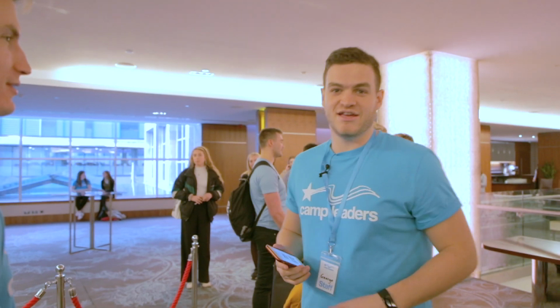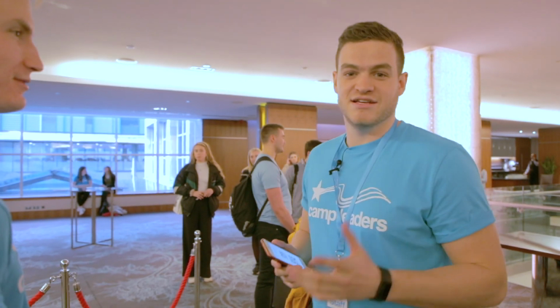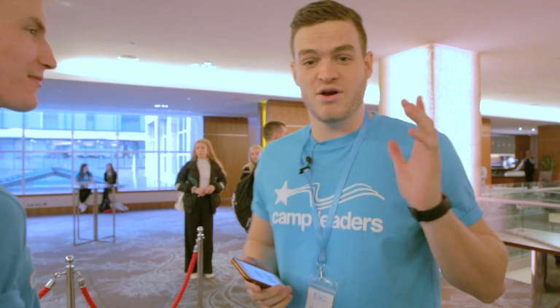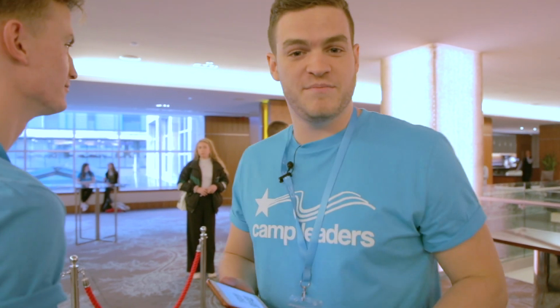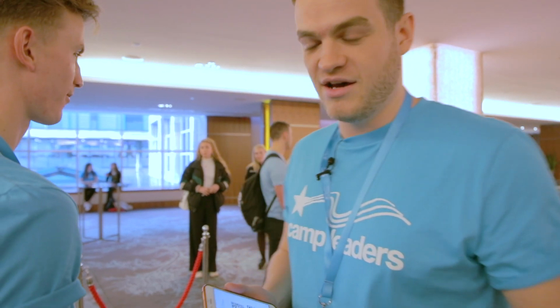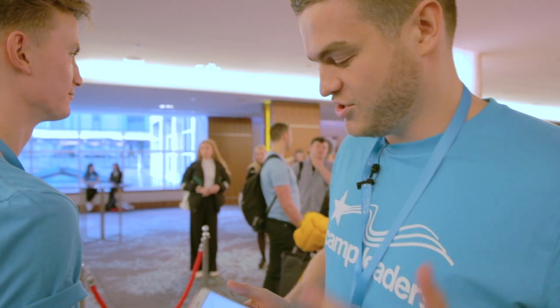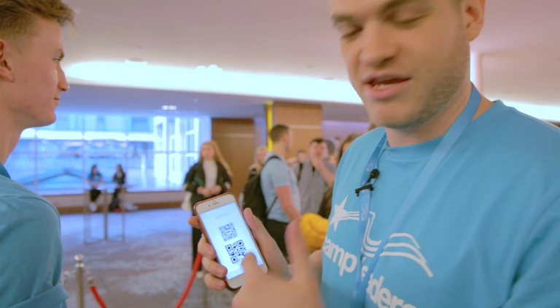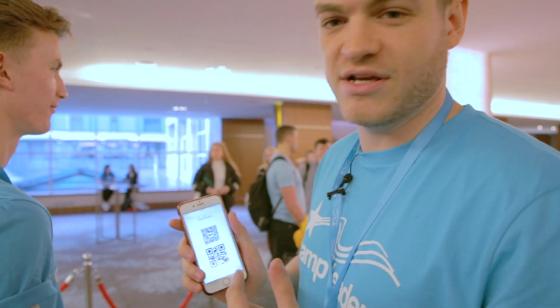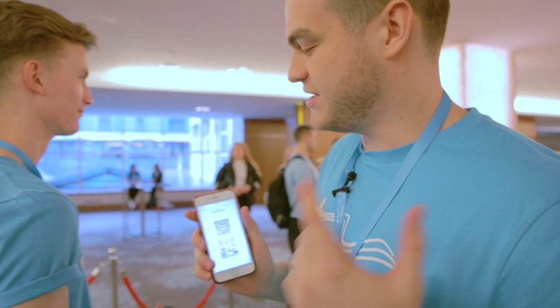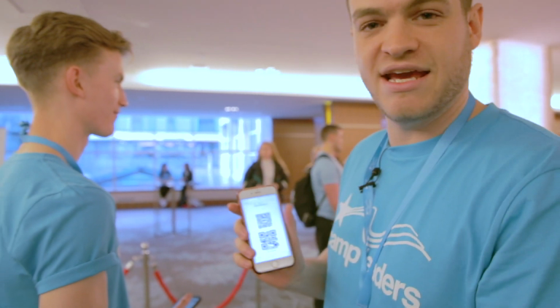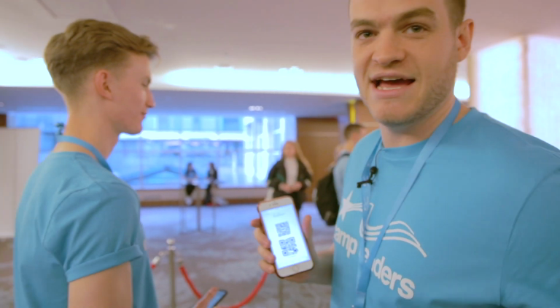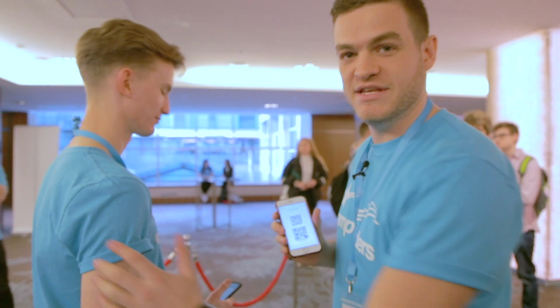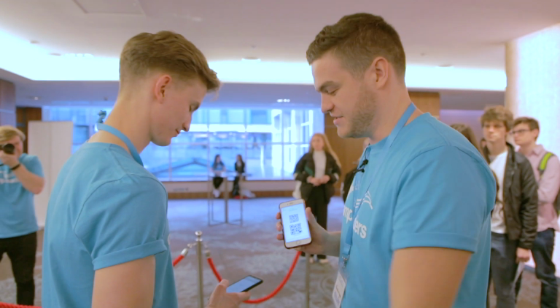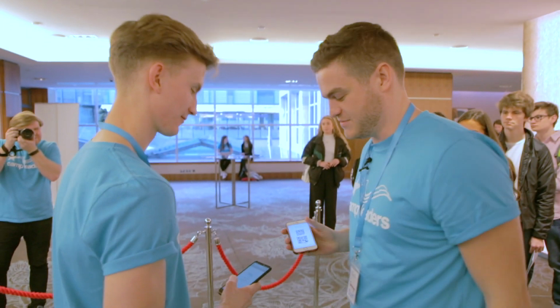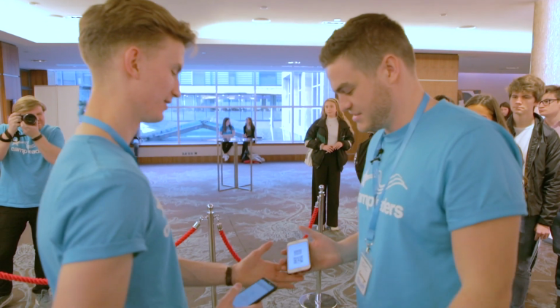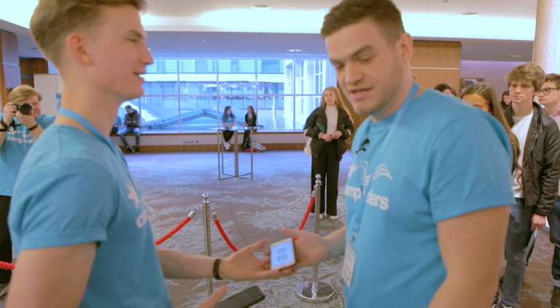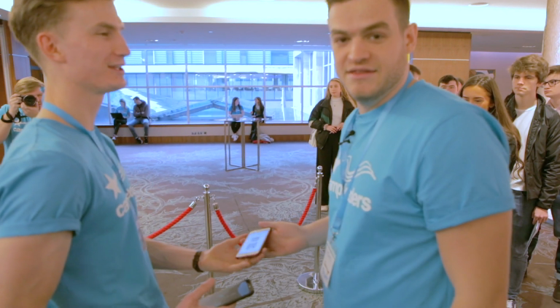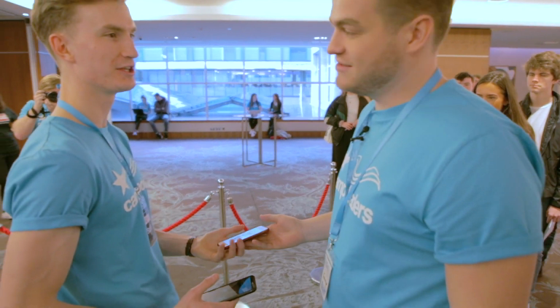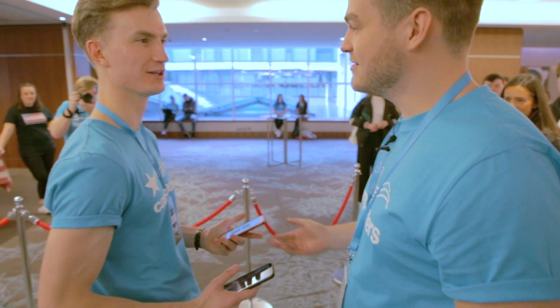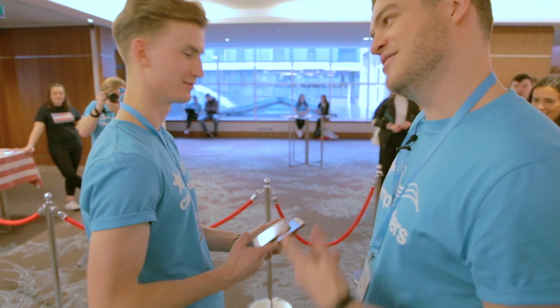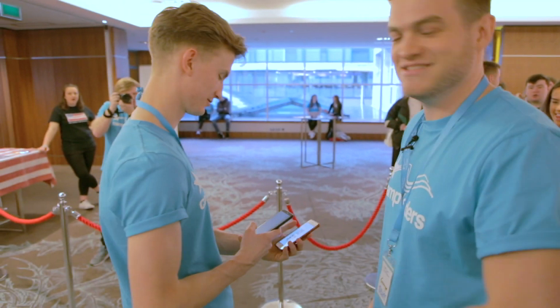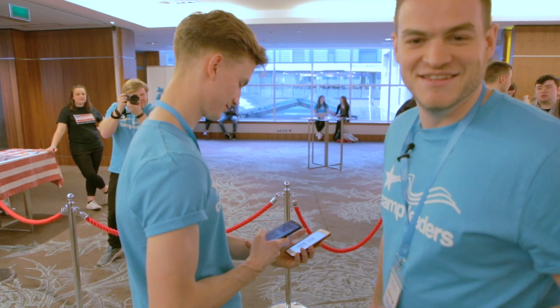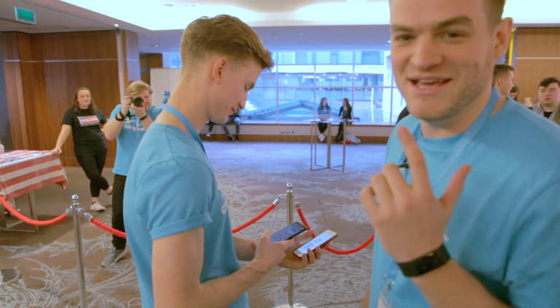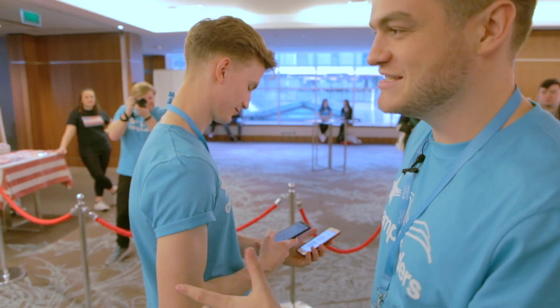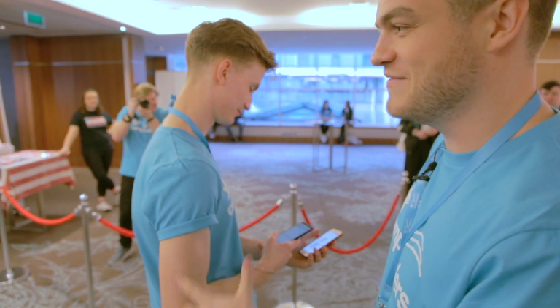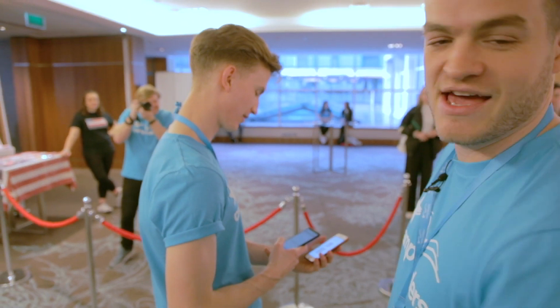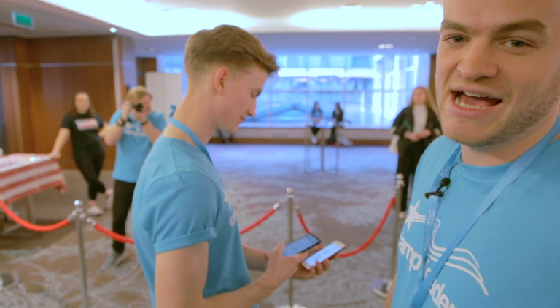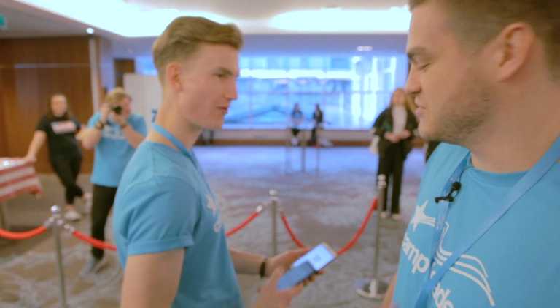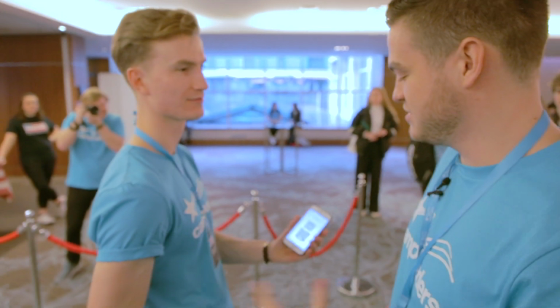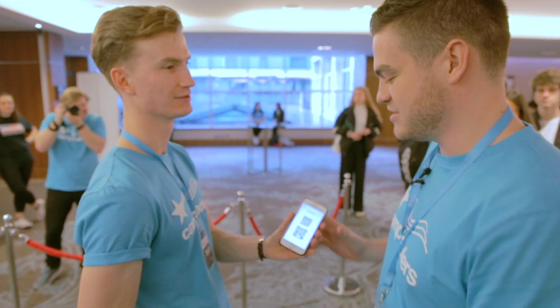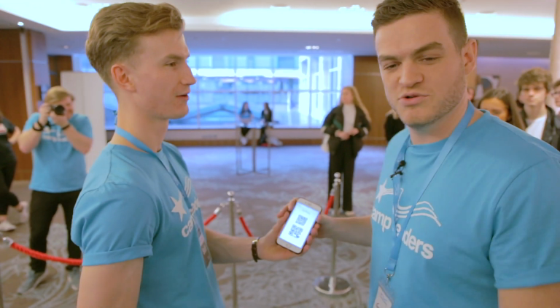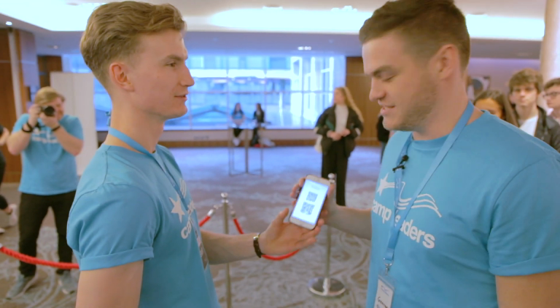After you've been in the line, you're going to get a QR code and it's going to get scanned by this lovely gentleman. Thank you for your QR code. This will let you into the fair and will just make sure you're all checked in.